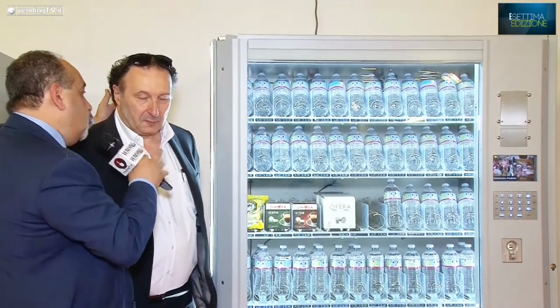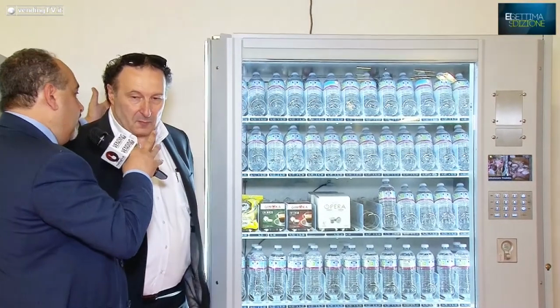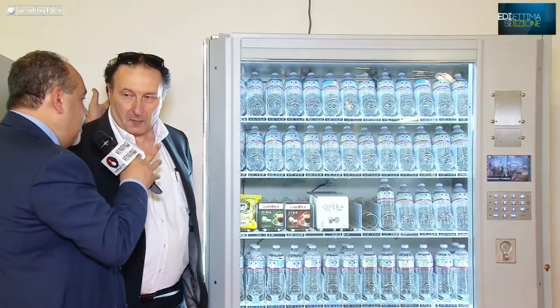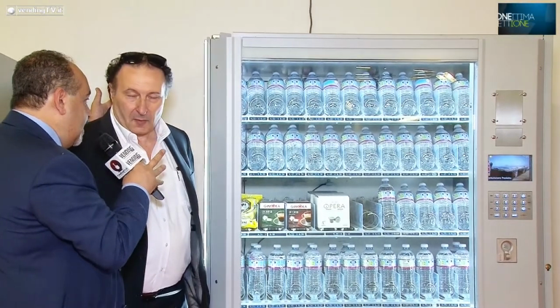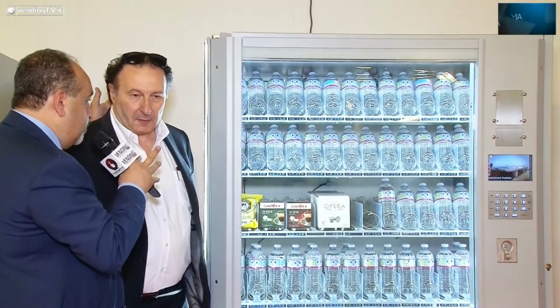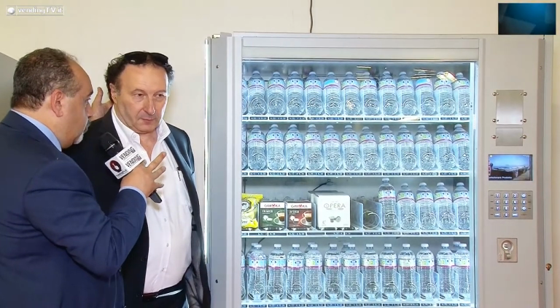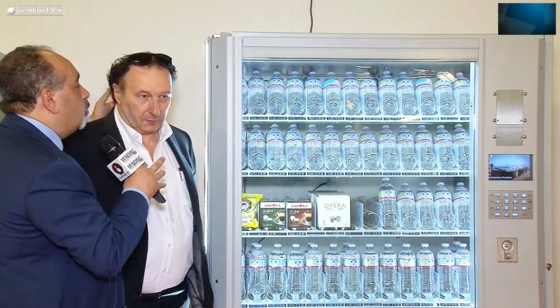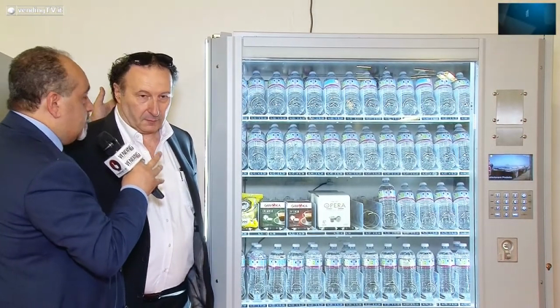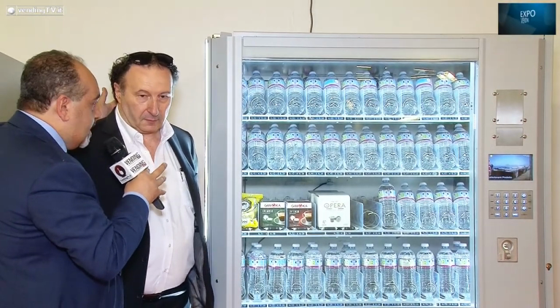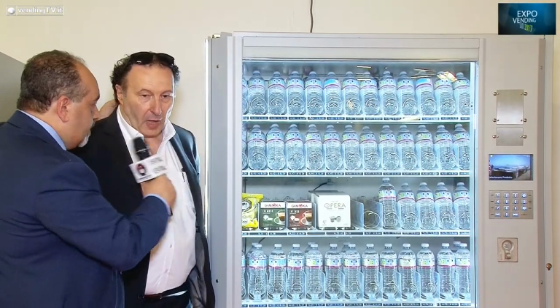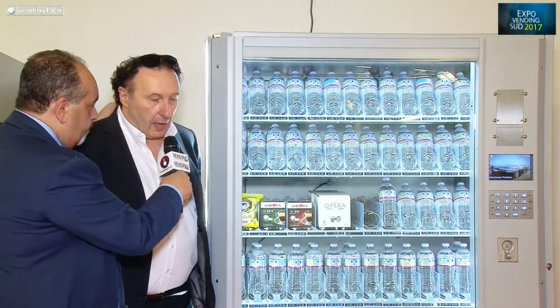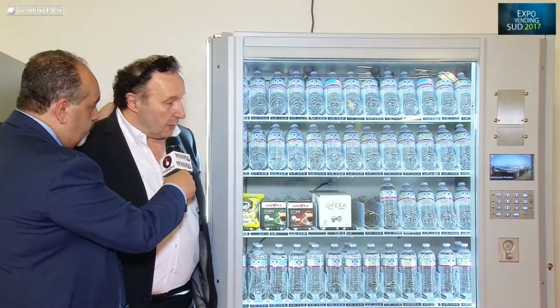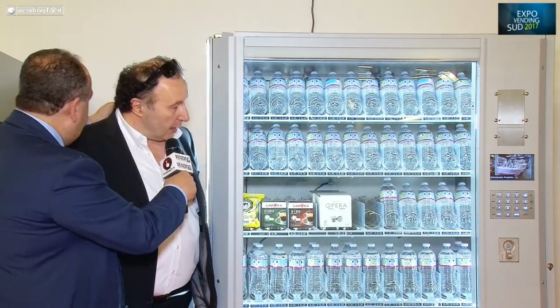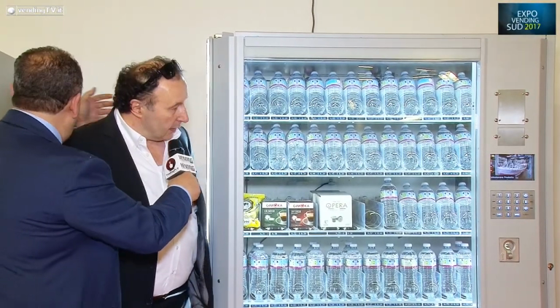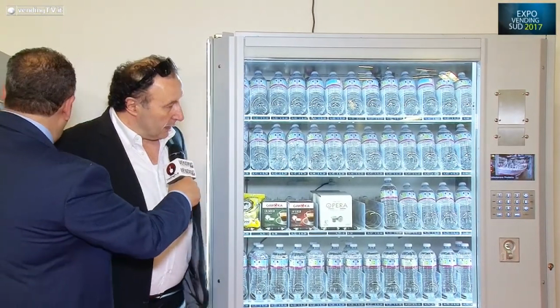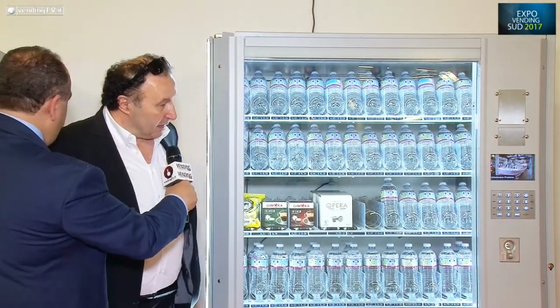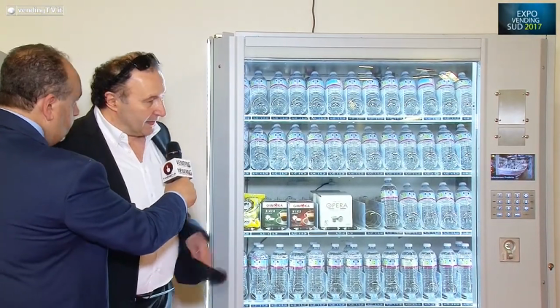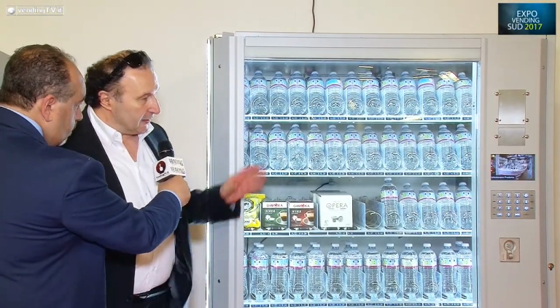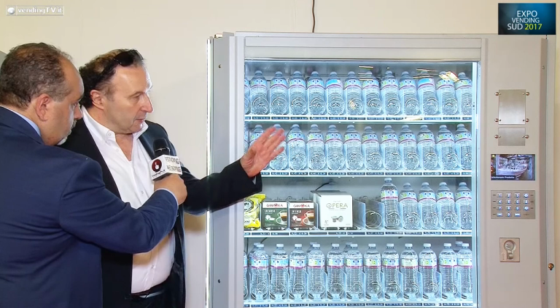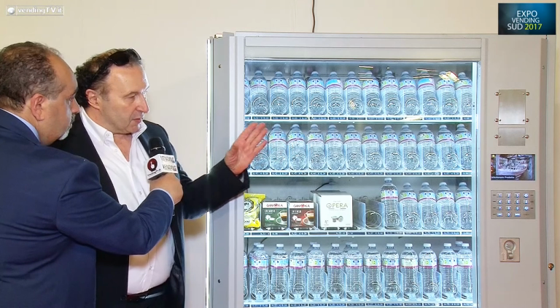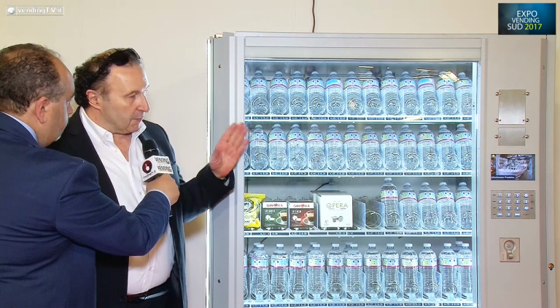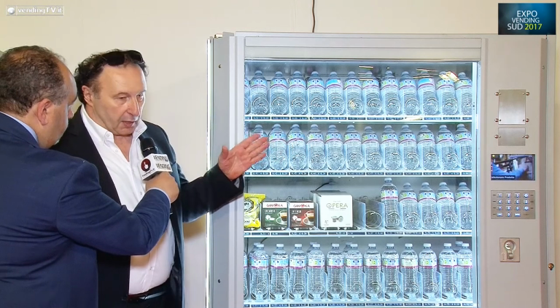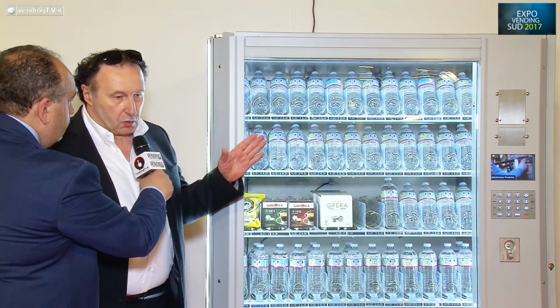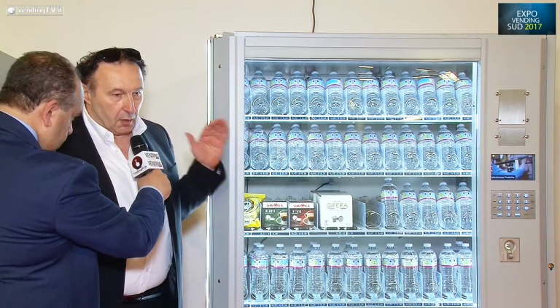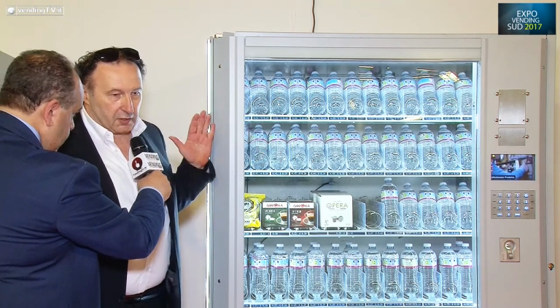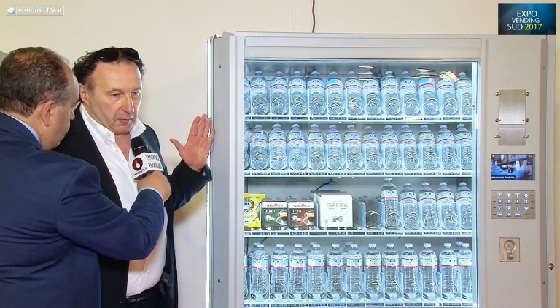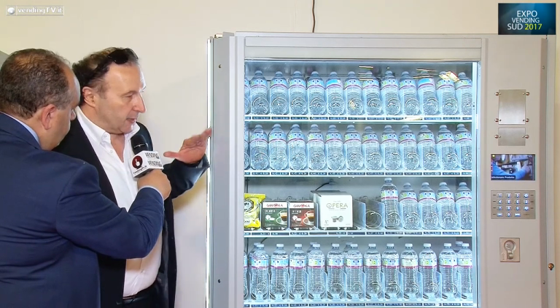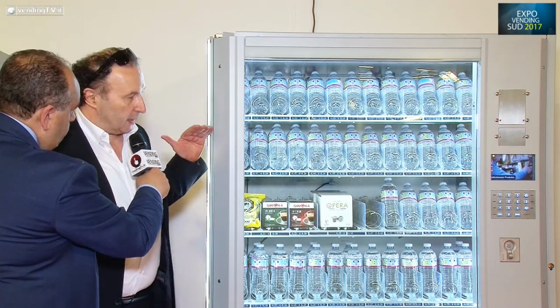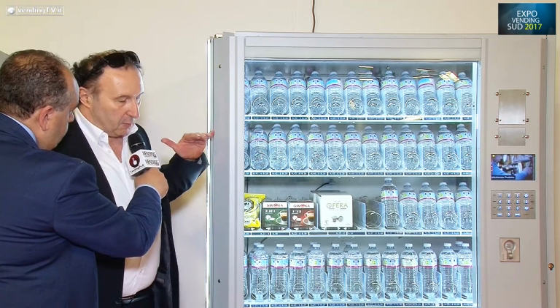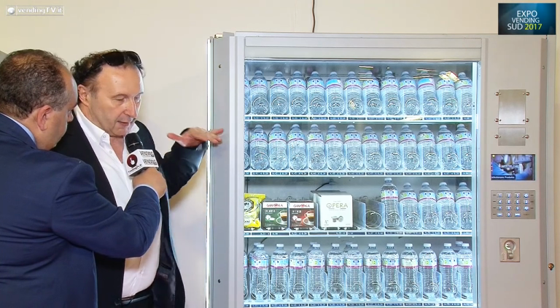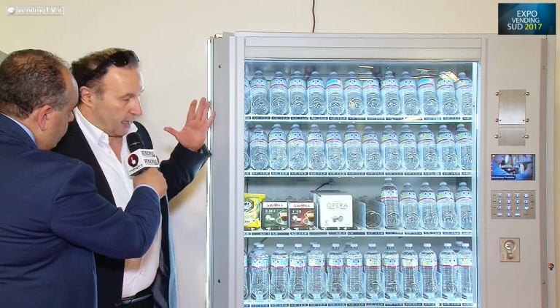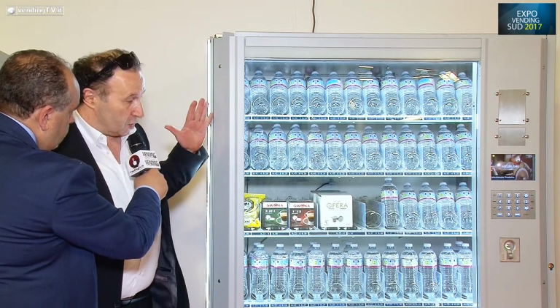Dobbiamo mostrare quest'altra nuova linea di prodotto. Come si chiama? Mentre la linea di prima si chiama Krios, questa è denominata Kairos.